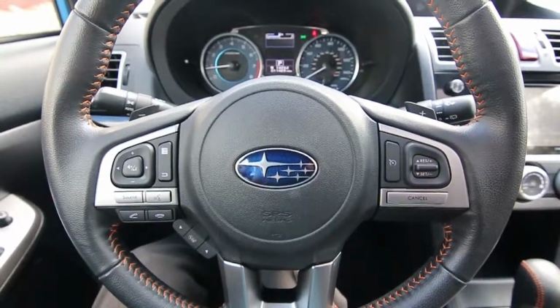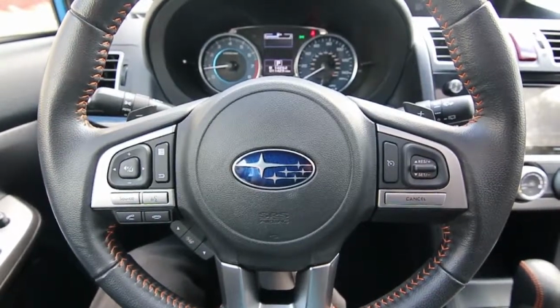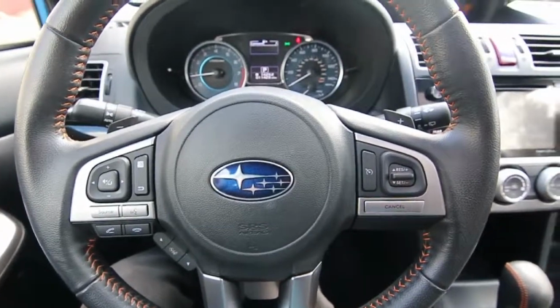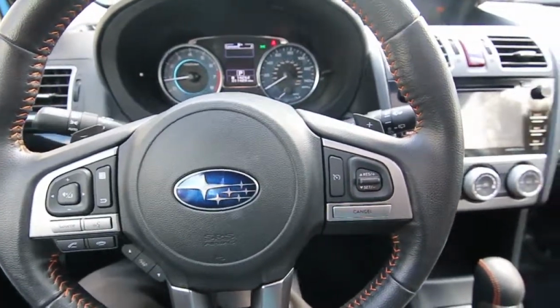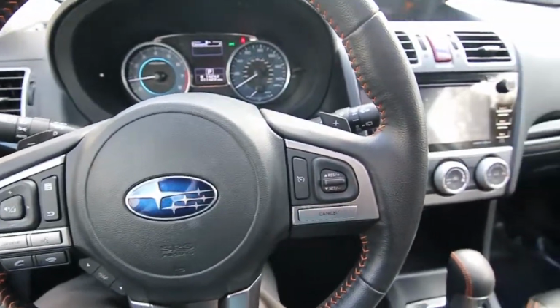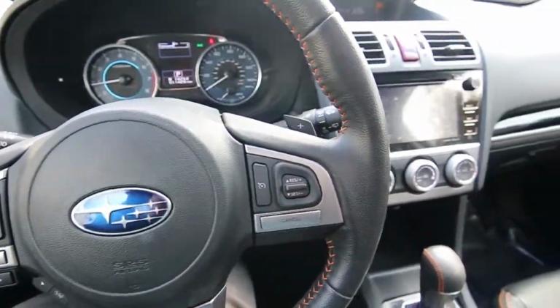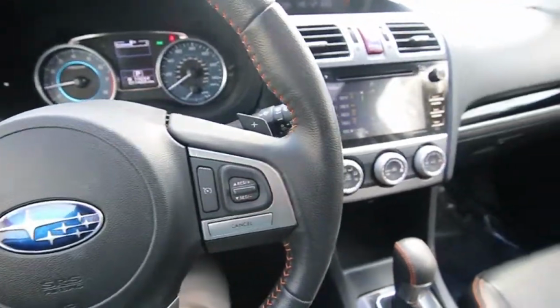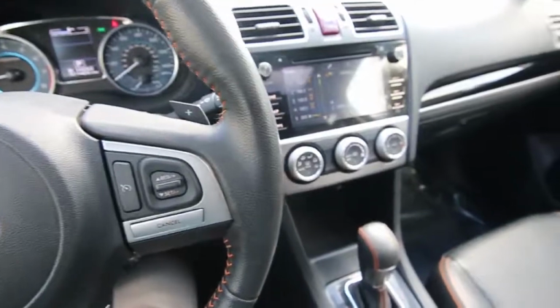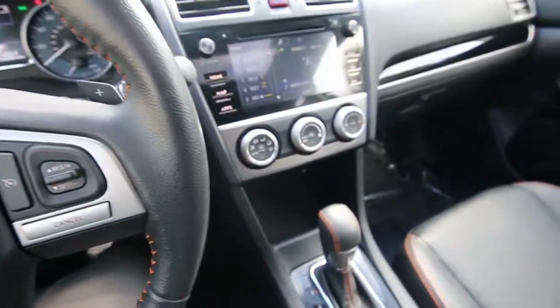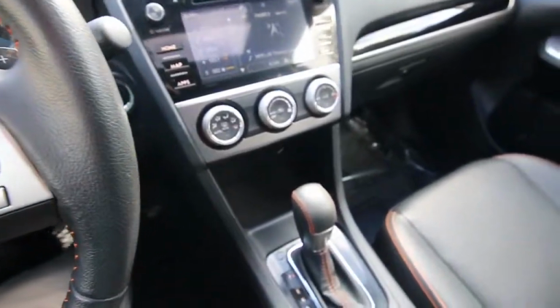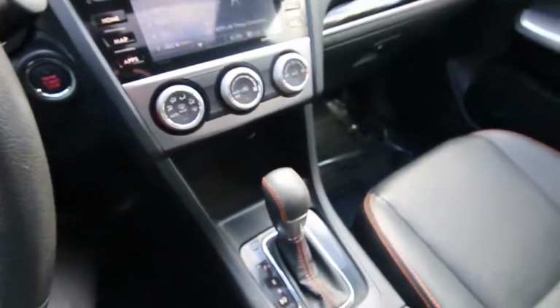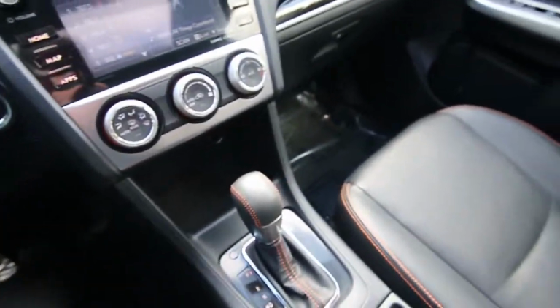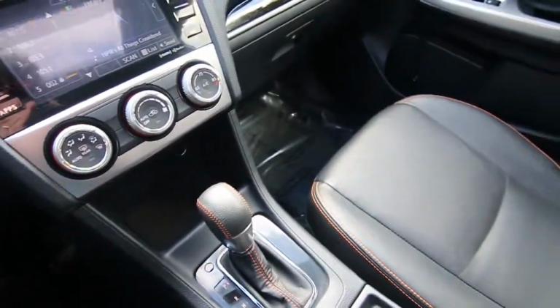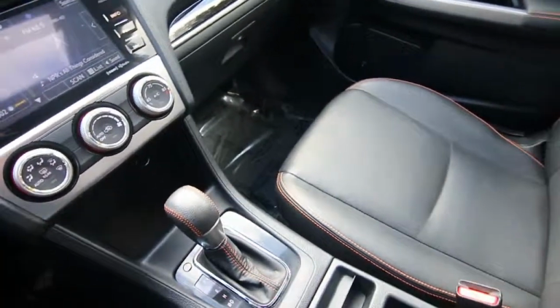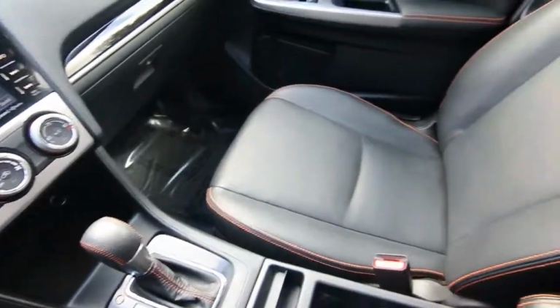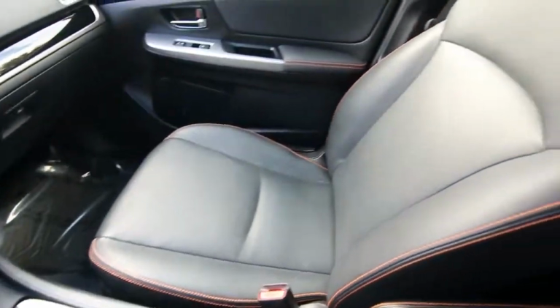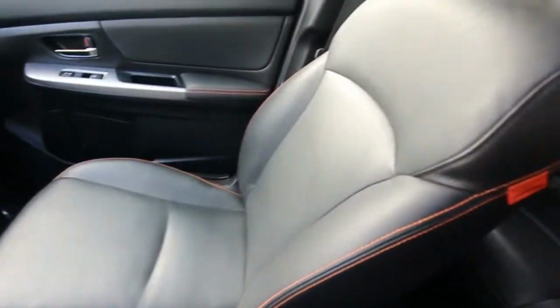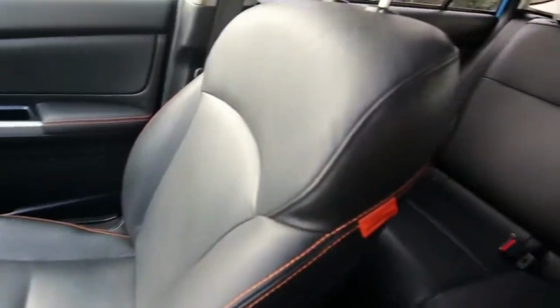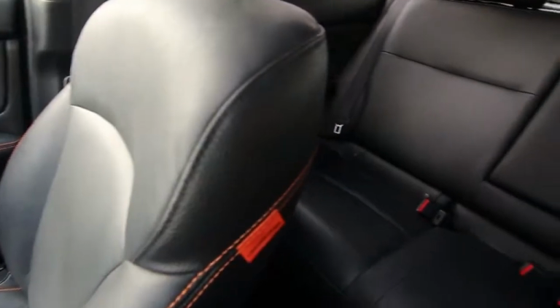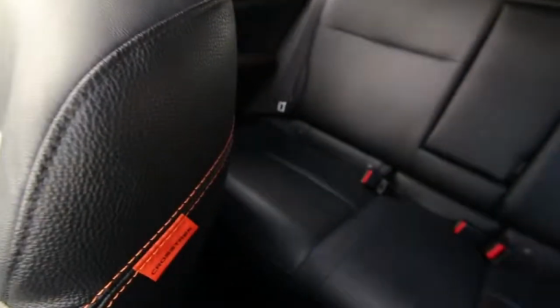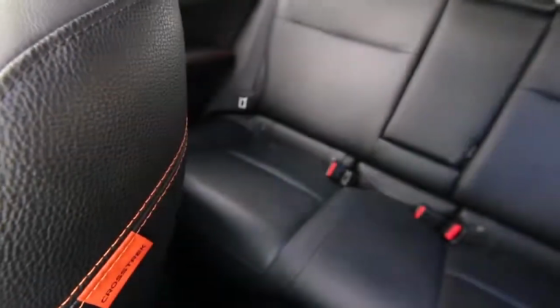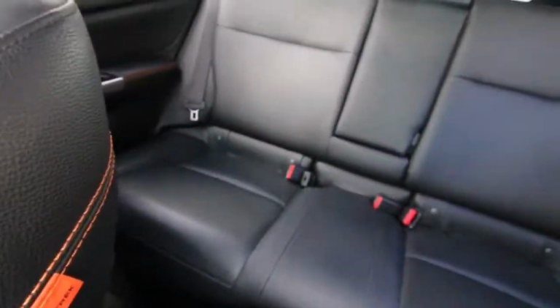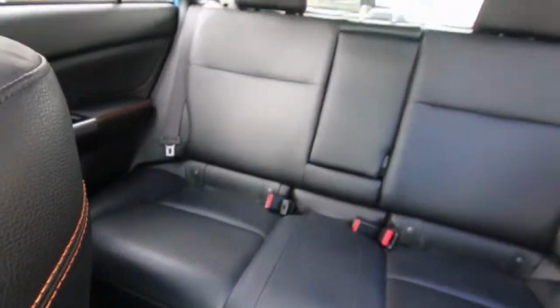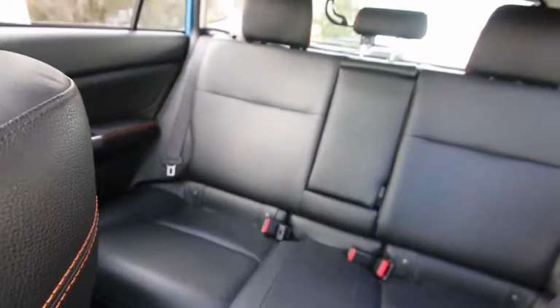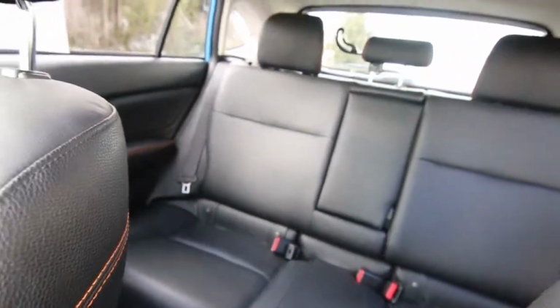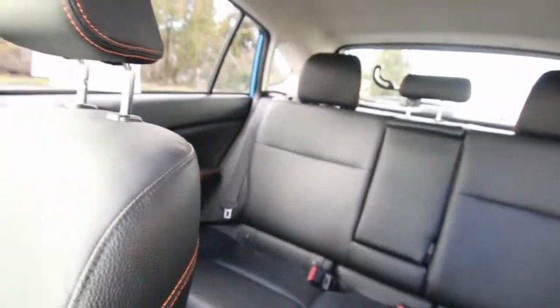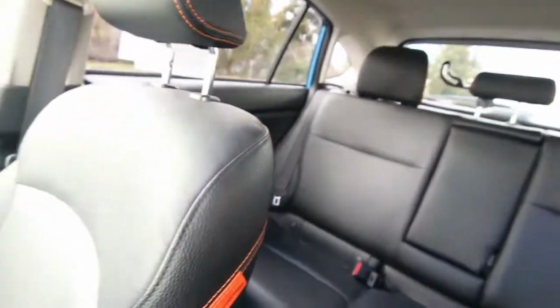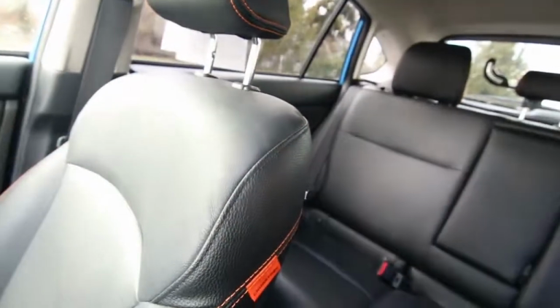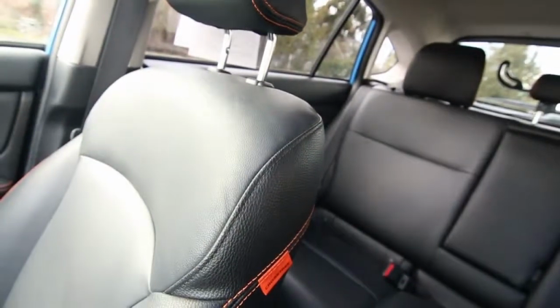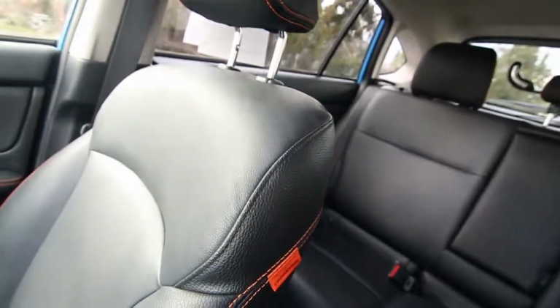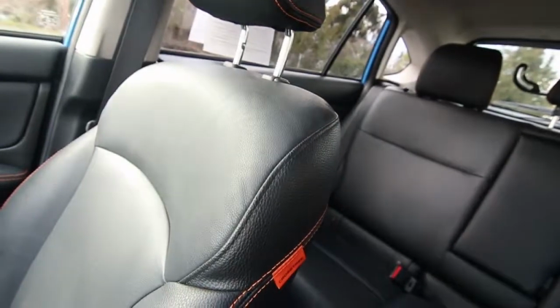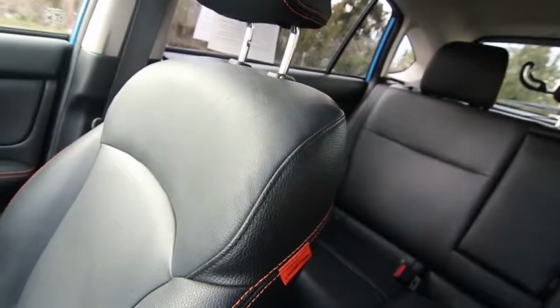Hello, Joey here from Infinity of Tacoma. I'm here to tell you about this gorgeous 2017 Subaru Crosstrek Limited that we have for sale. This is a relatively local vehicle from Oregon, and it's a one owner clean Carfax.